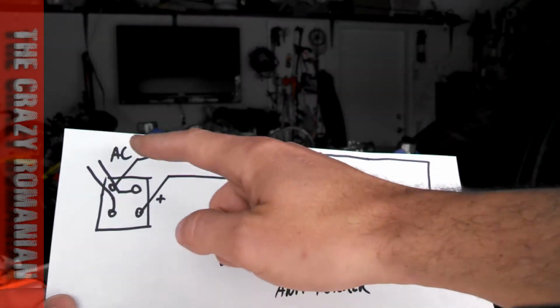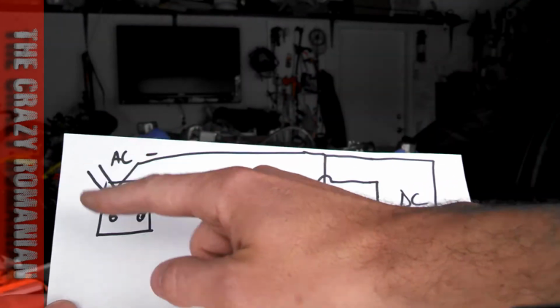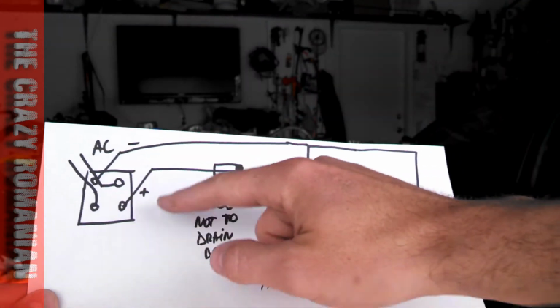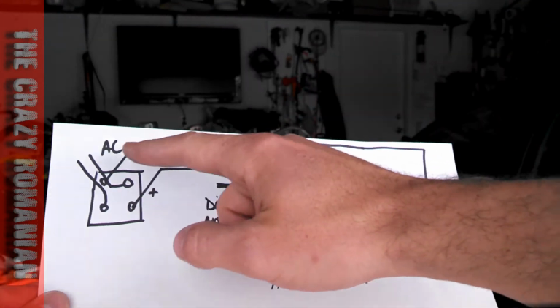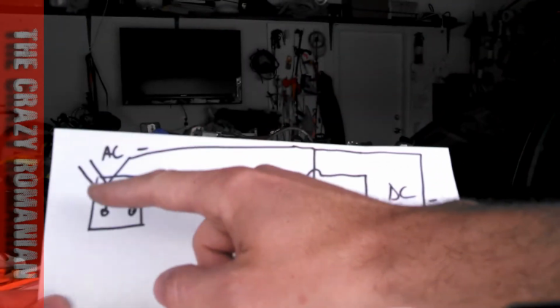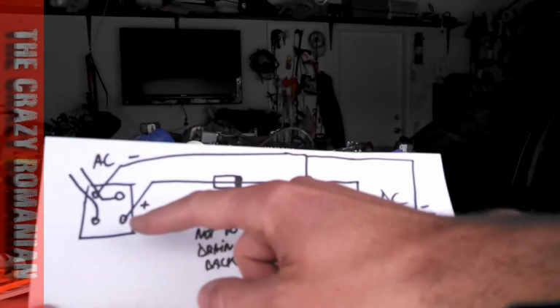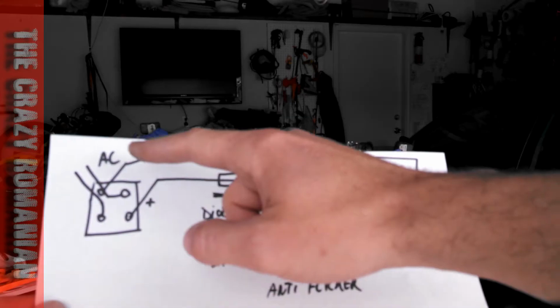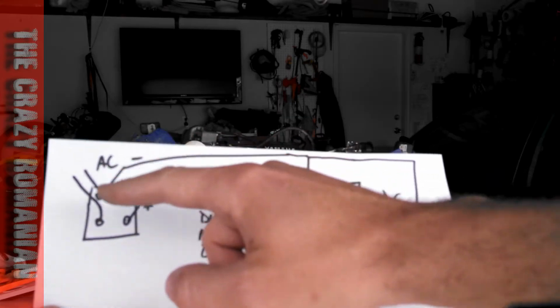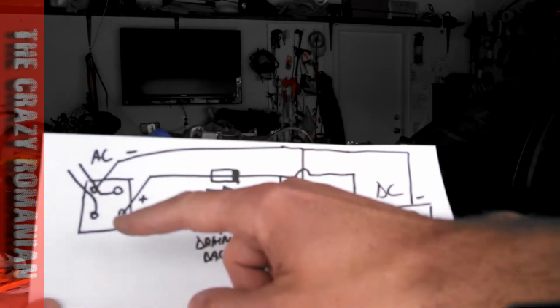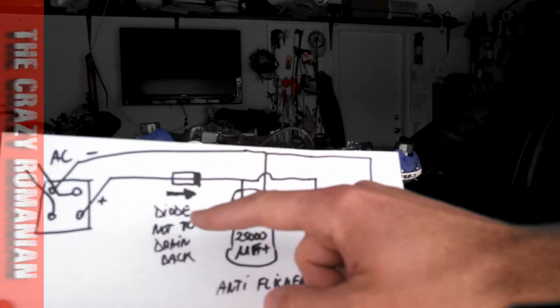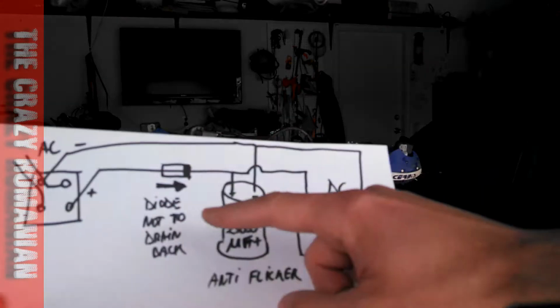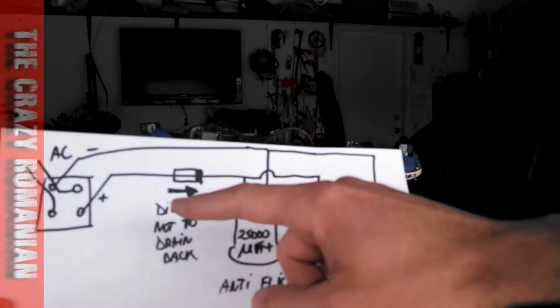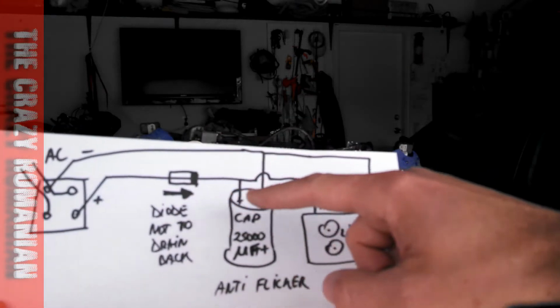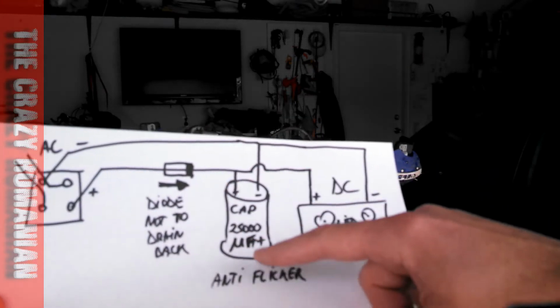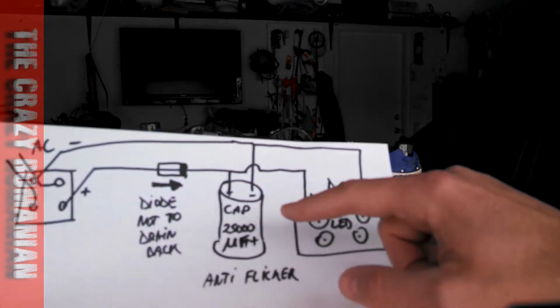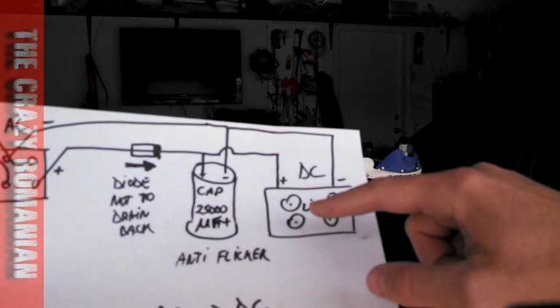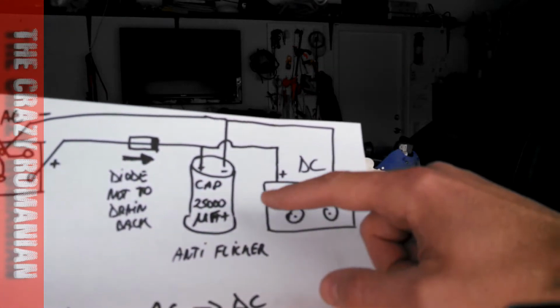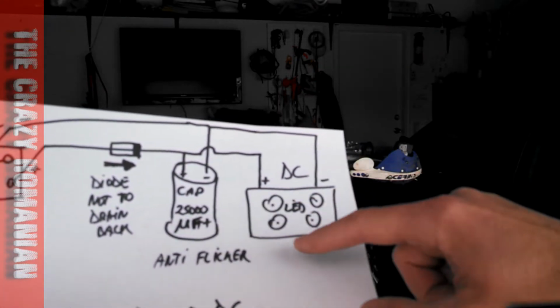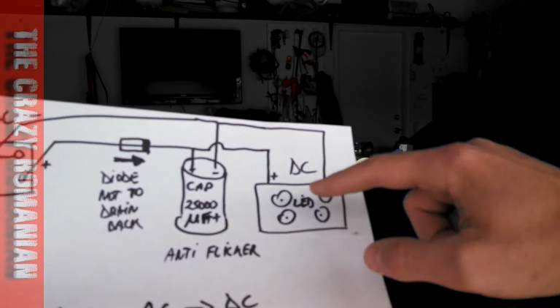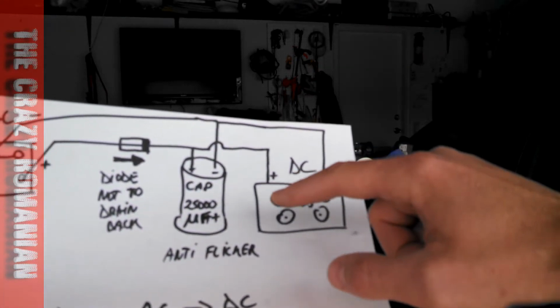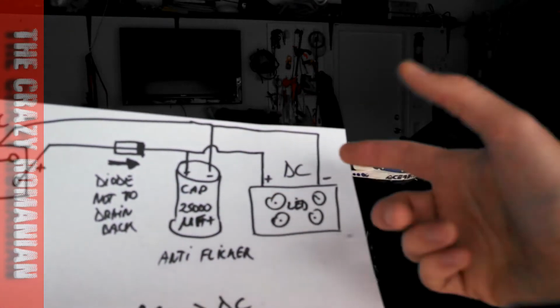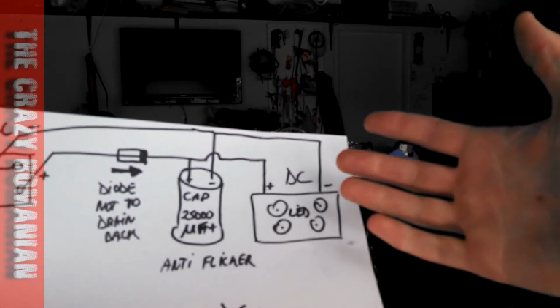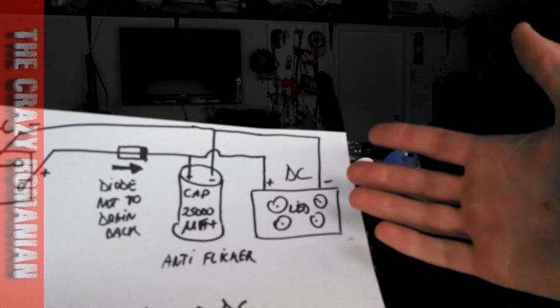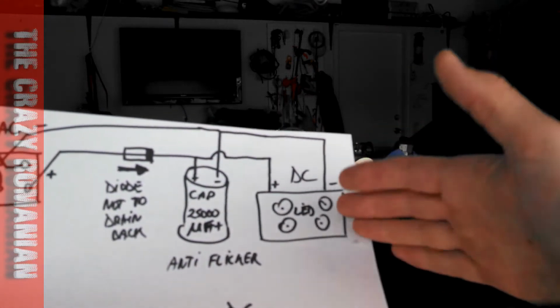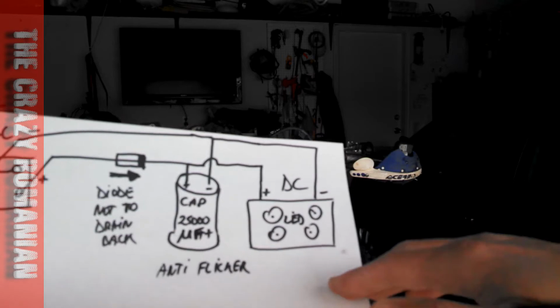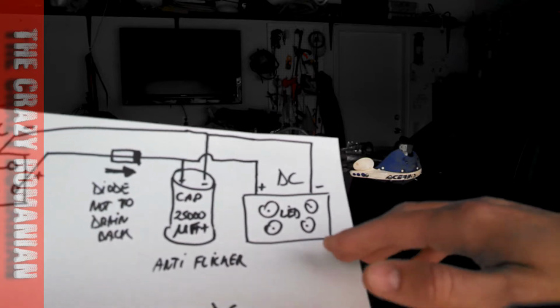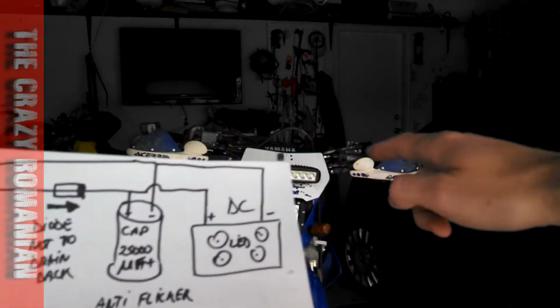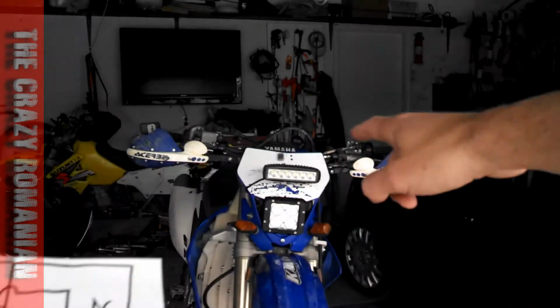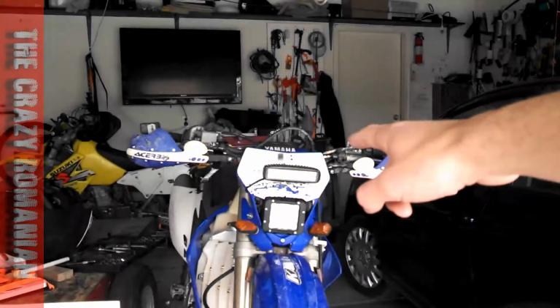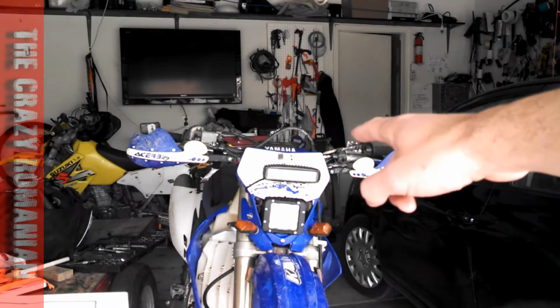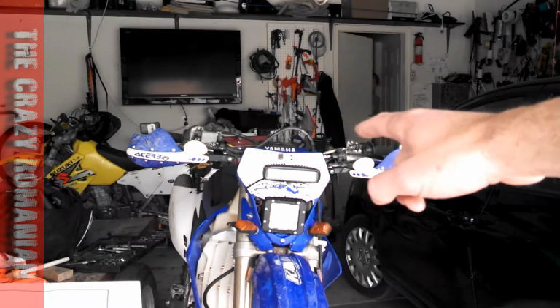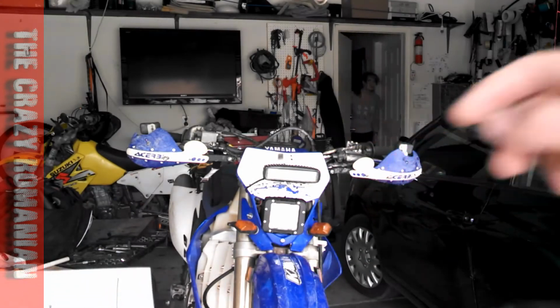When I put this rectifier — it's a 30 watt rectifier — diode, capacitor, 40 watt LED light that pulls about 30. My system worked fine.